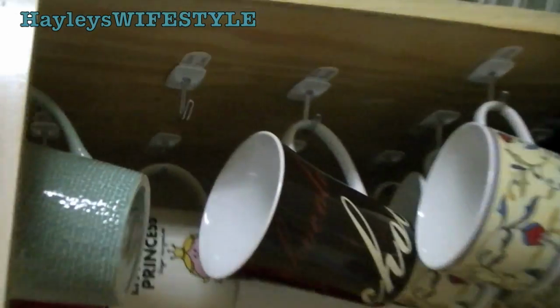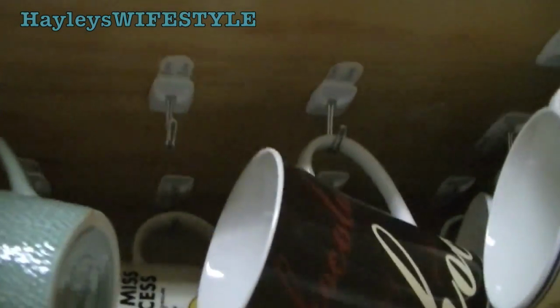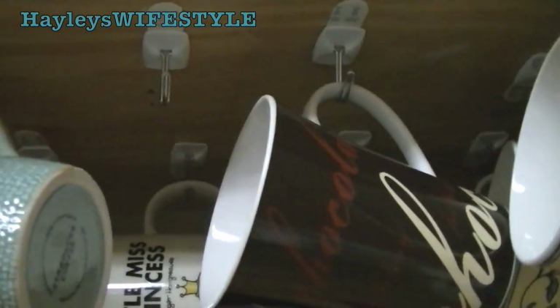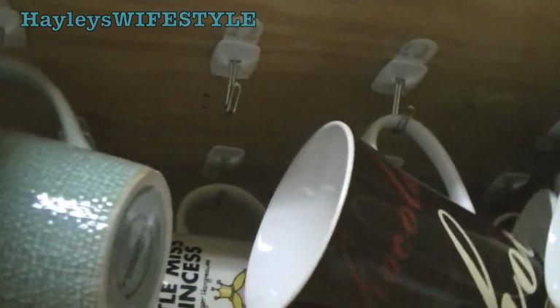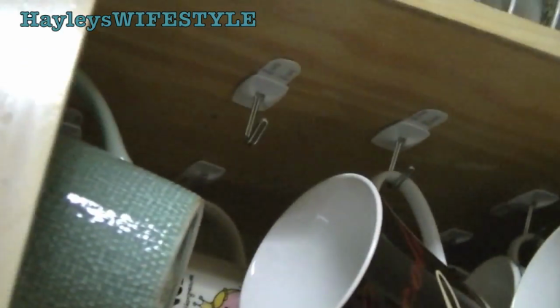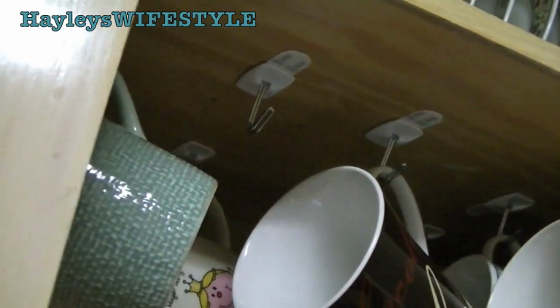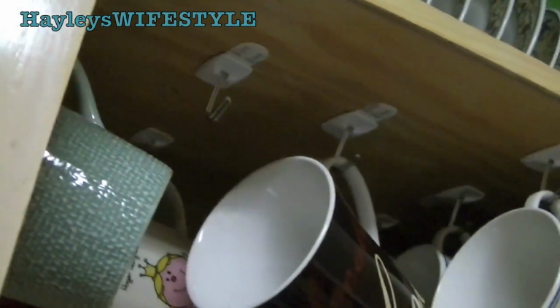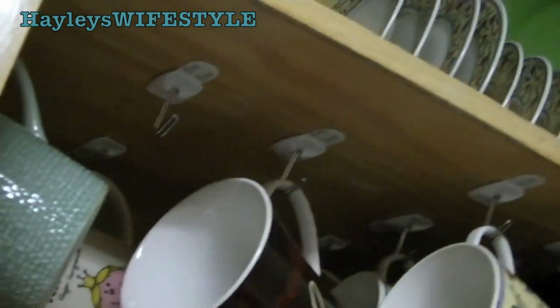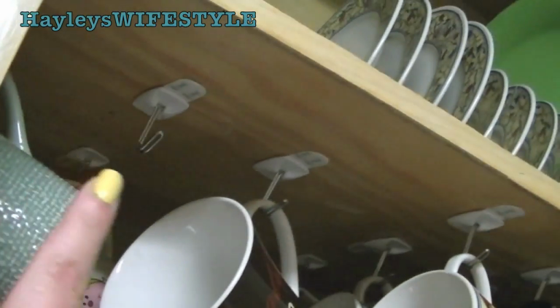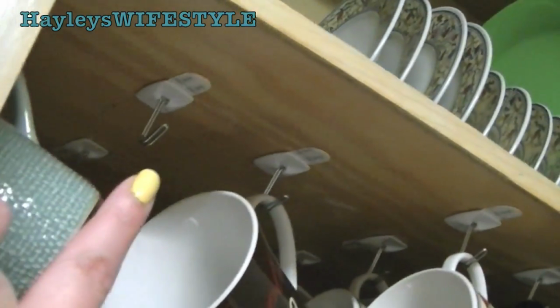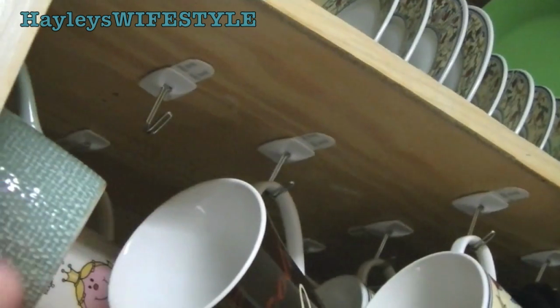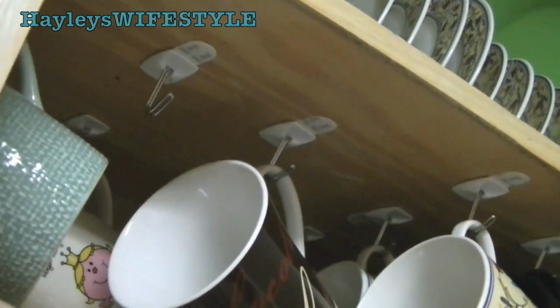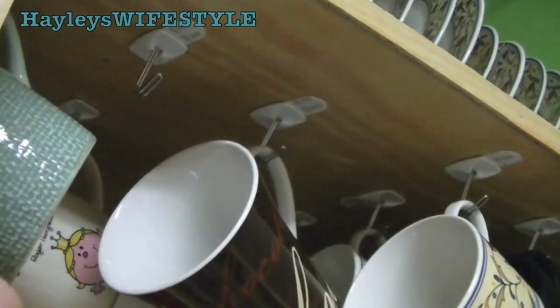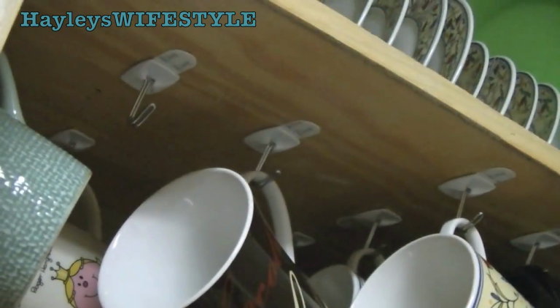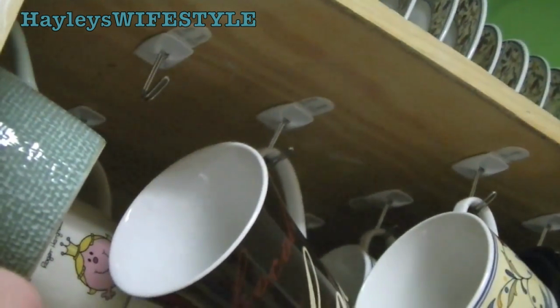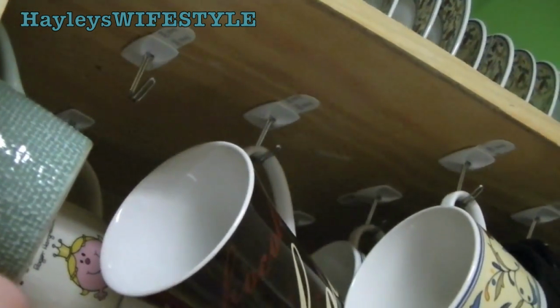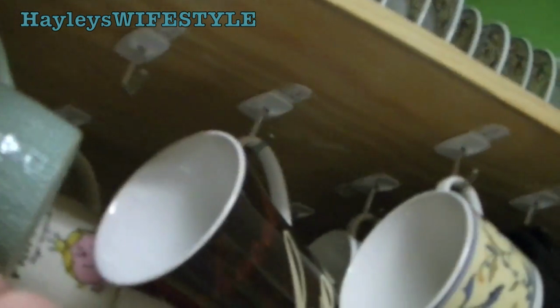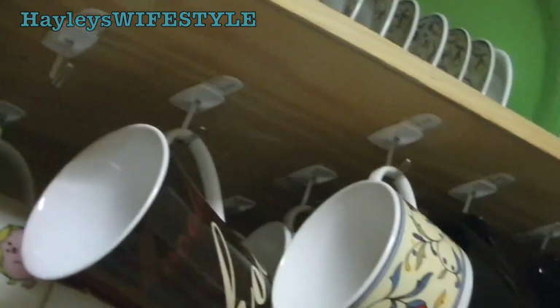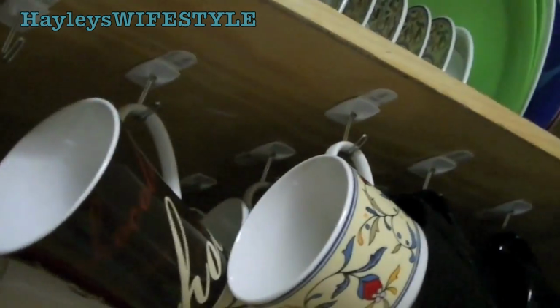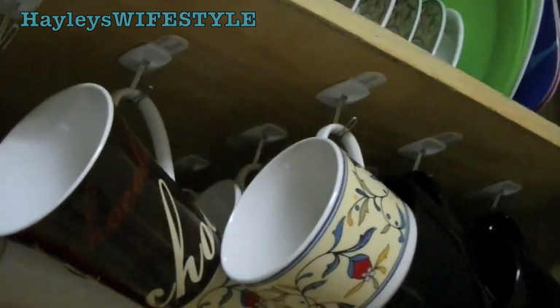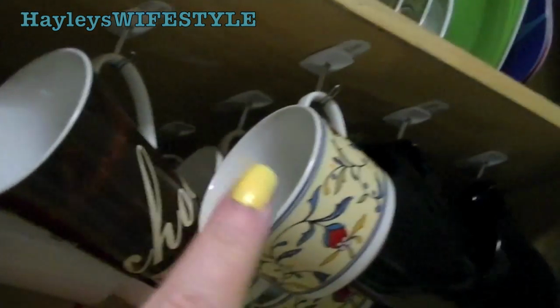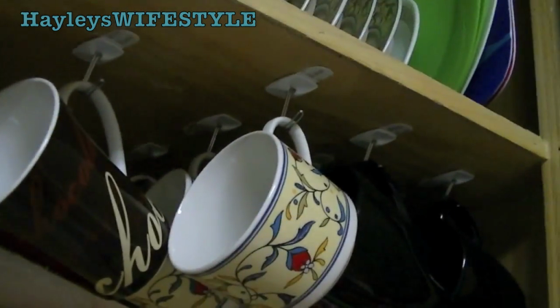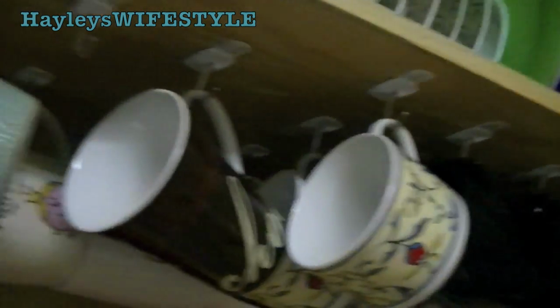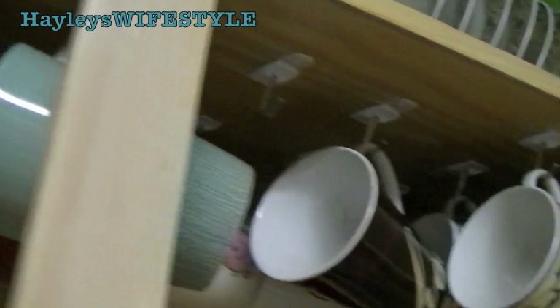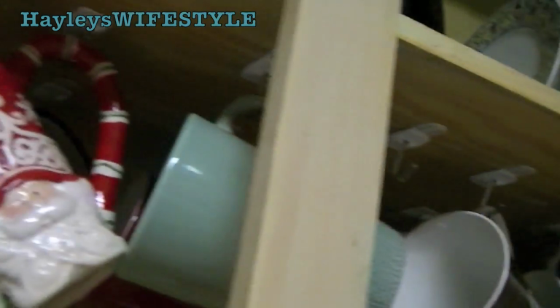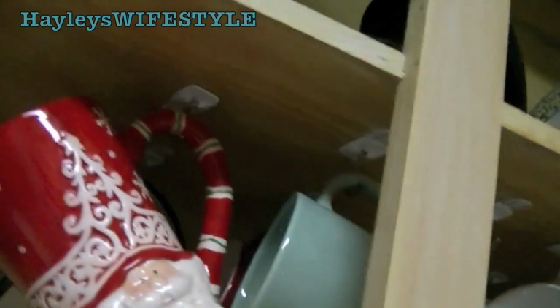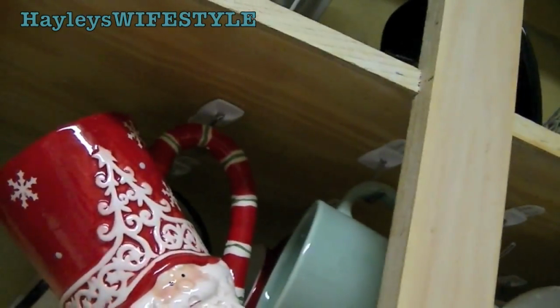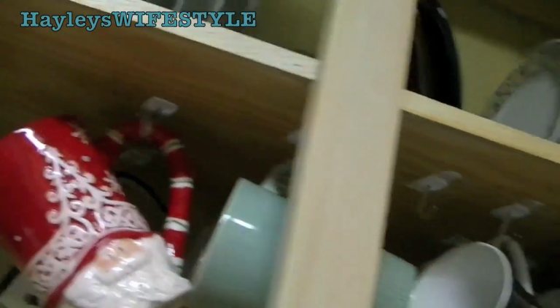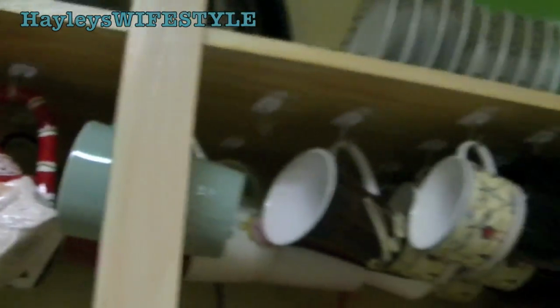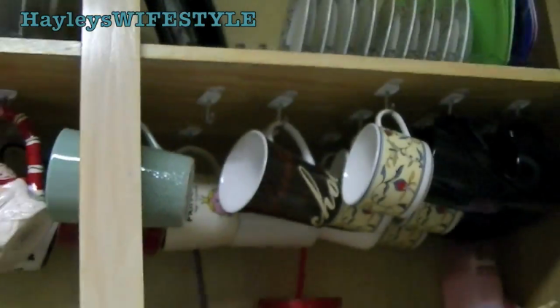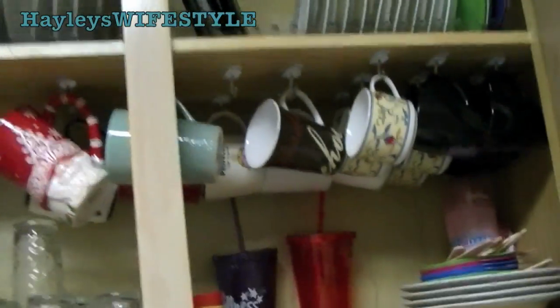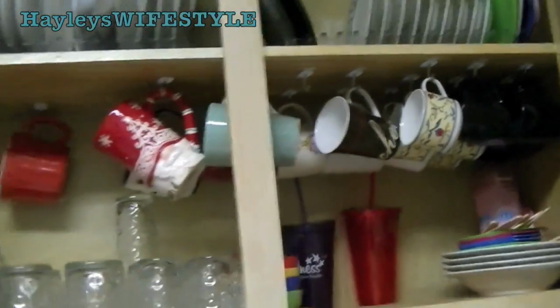These are the command hooks that I use, and they look like this. They are a little bit small, so I thought that they weren't going to work for this particular project, but they worked out very well. As you can see, everything is hanging nice and neatly from these without a problem, and I'm really enjoying this cabinet.